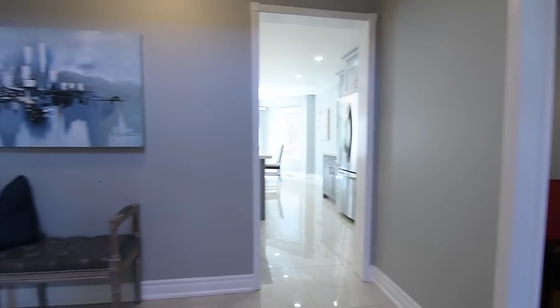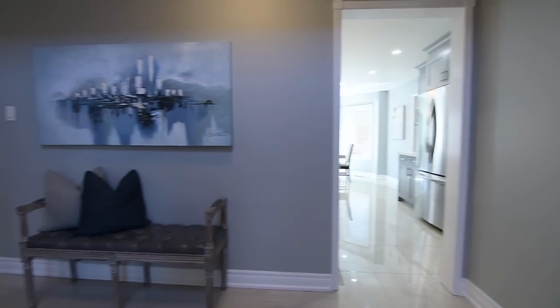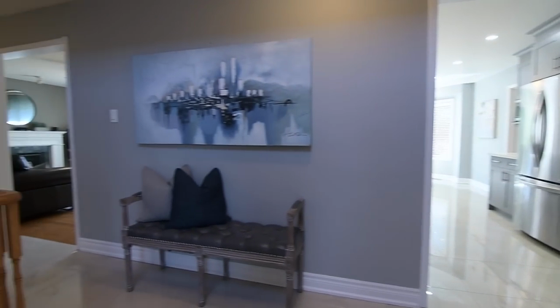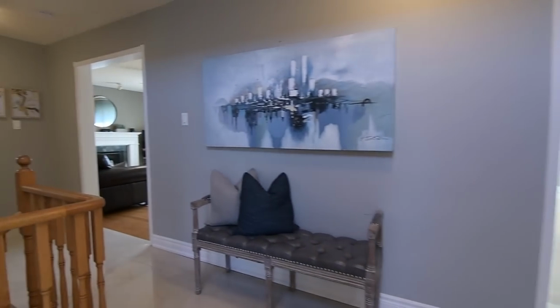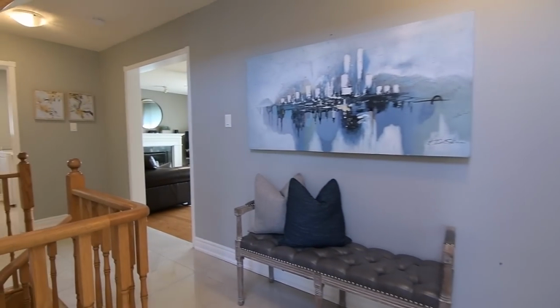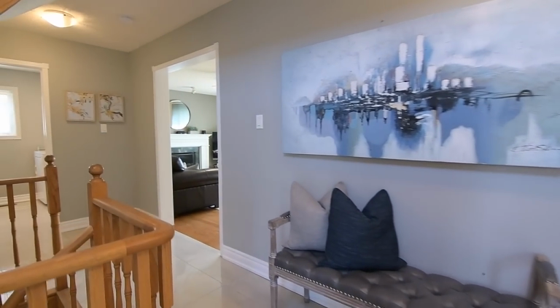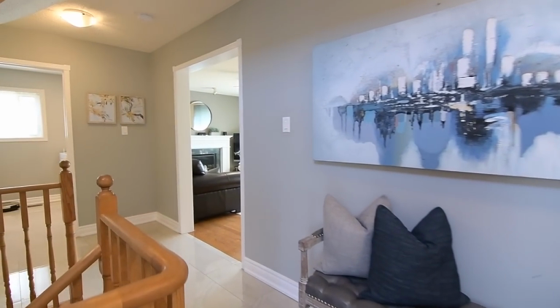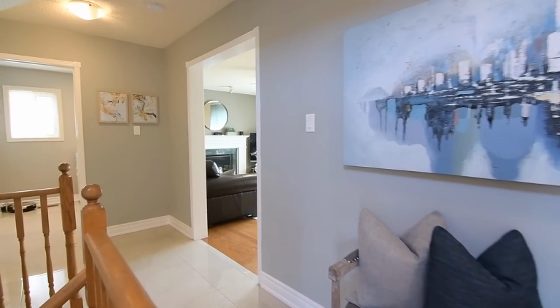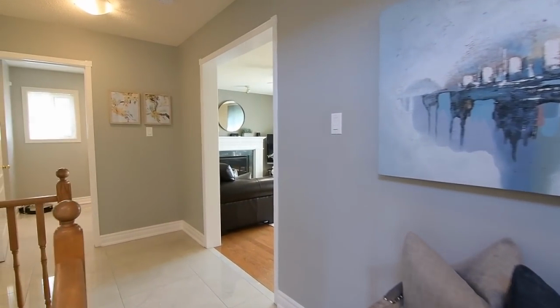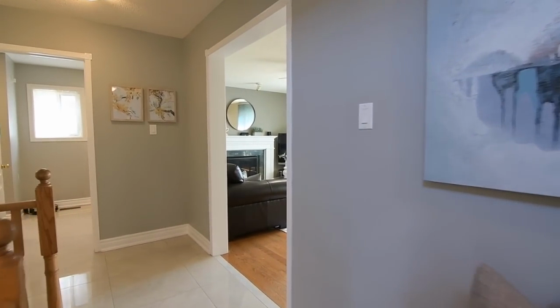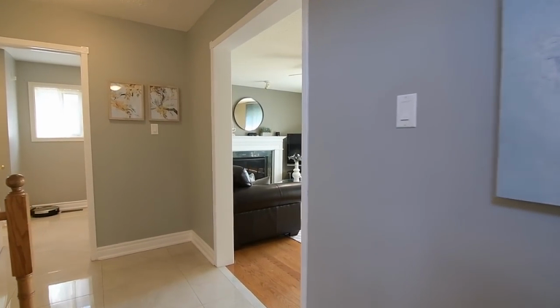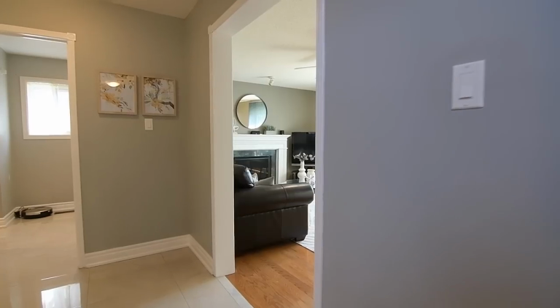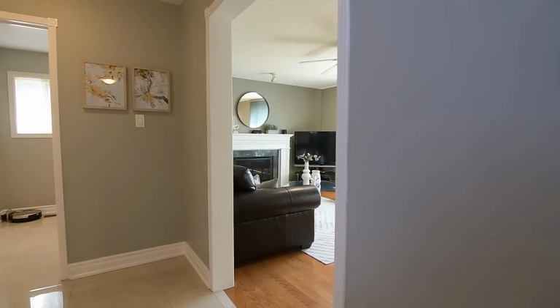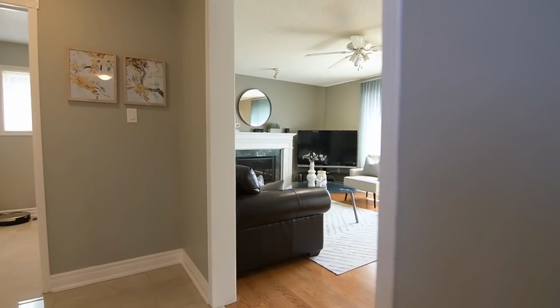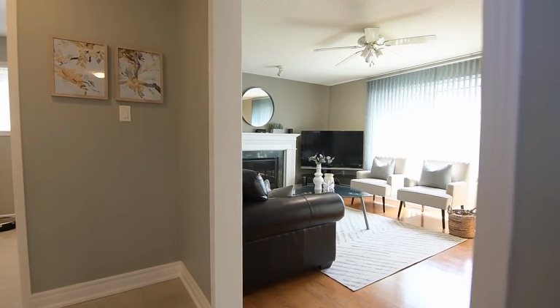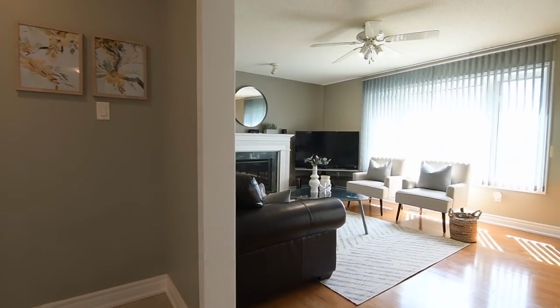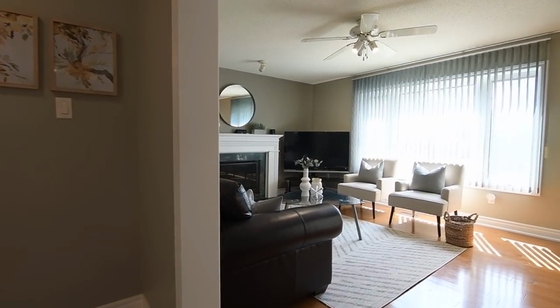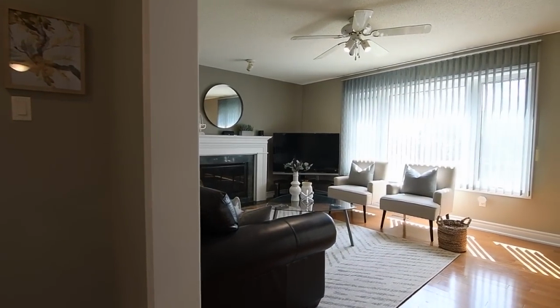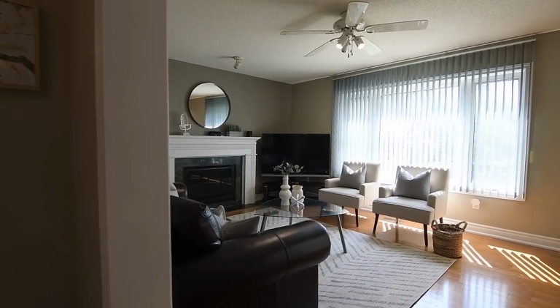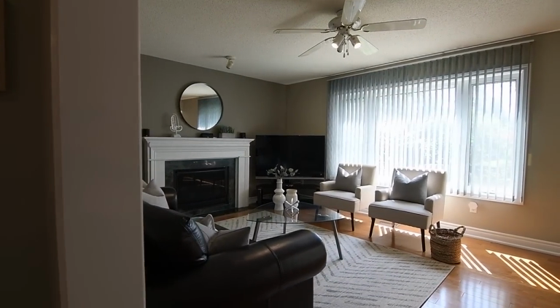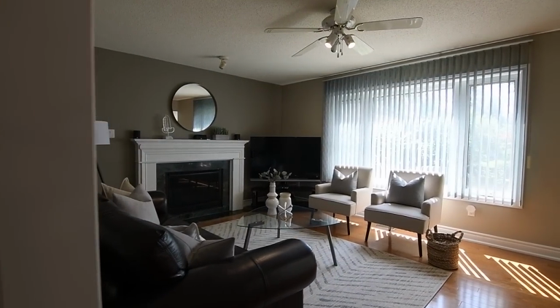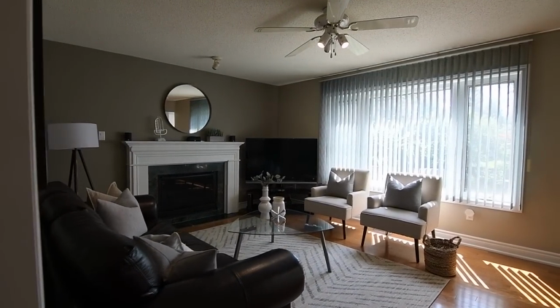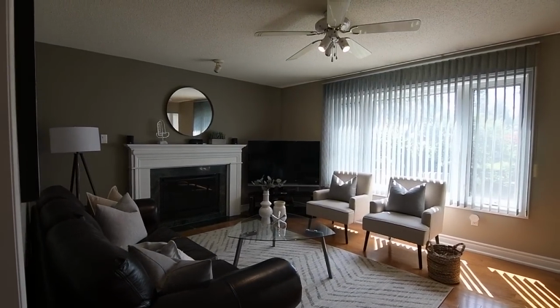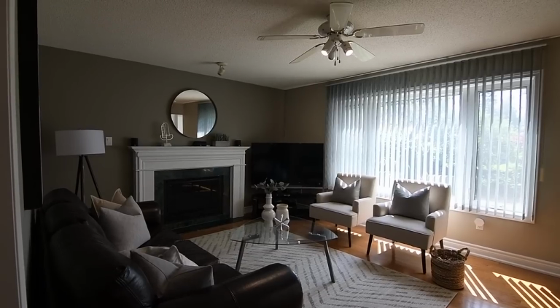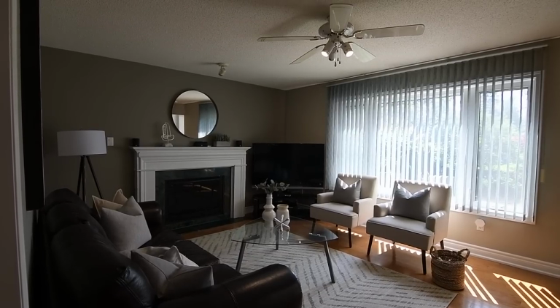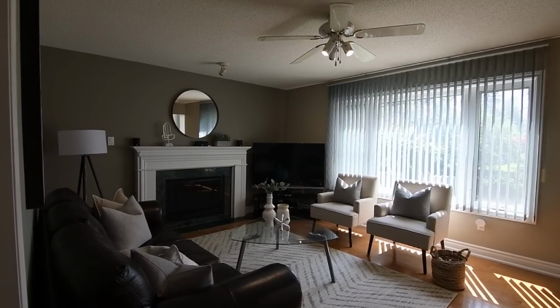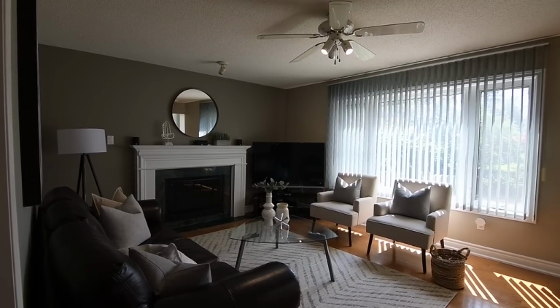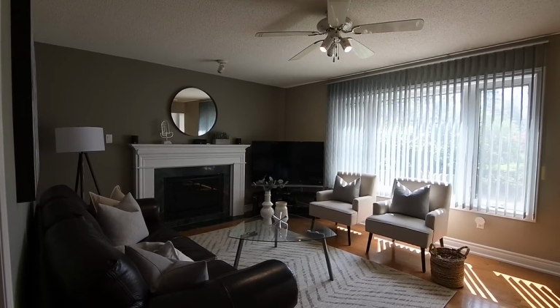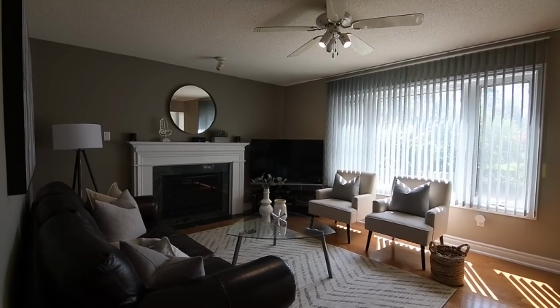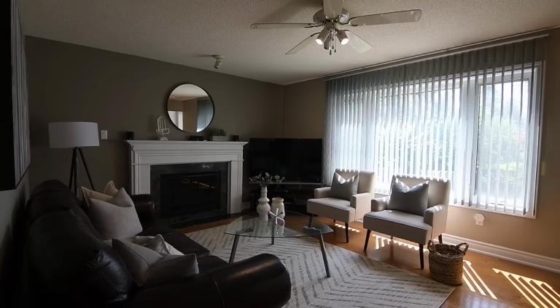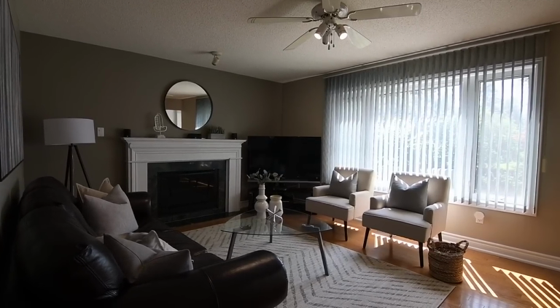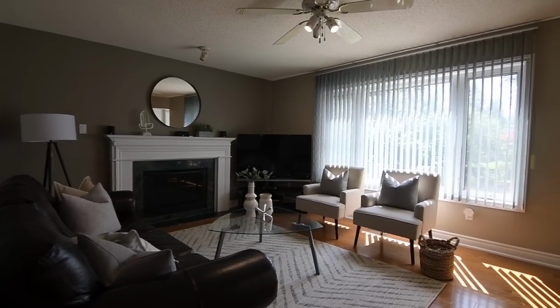Bathed in afternoon light through its huge west-facing window, the family room has a ceiling fan for fresh air circulation as well as a gas fireplace, its elegant white mantle finished with a stone hearth and an interior accent facade.